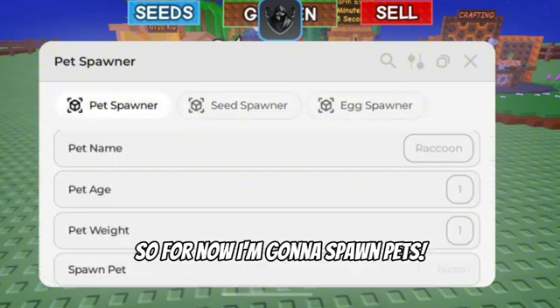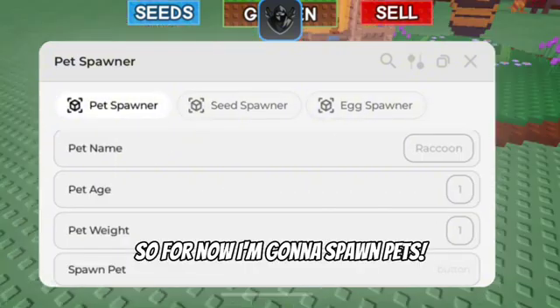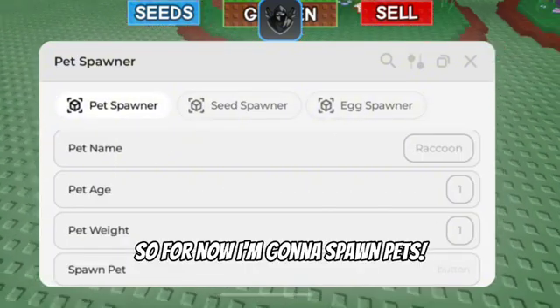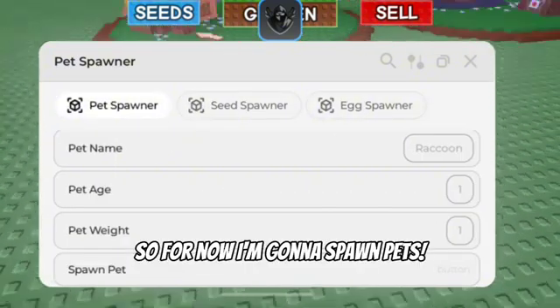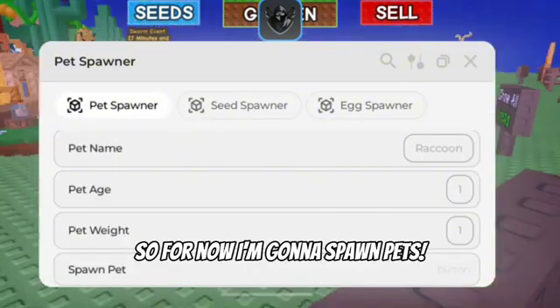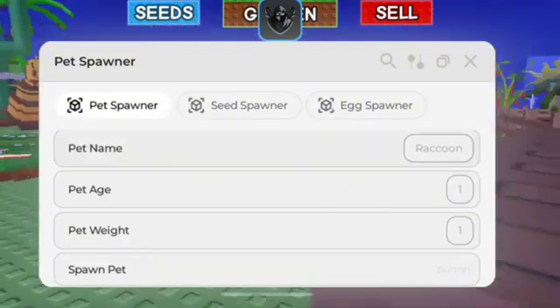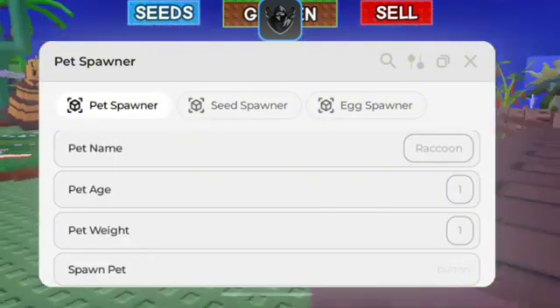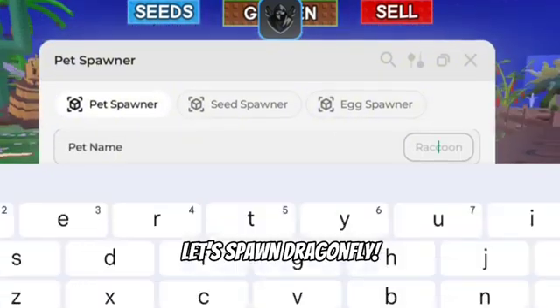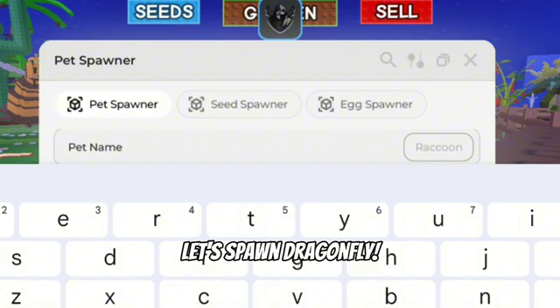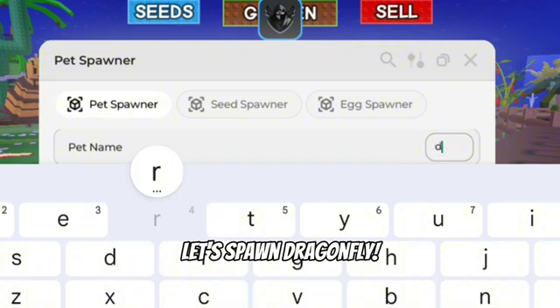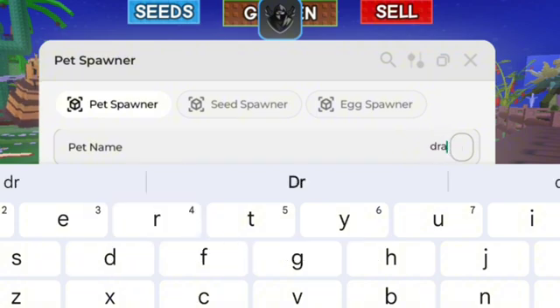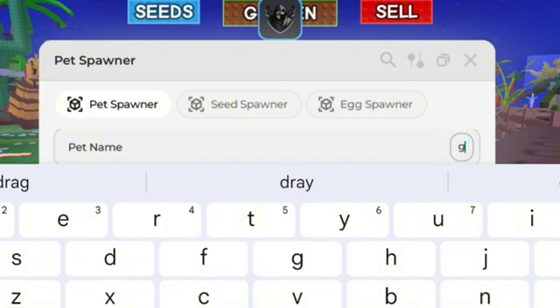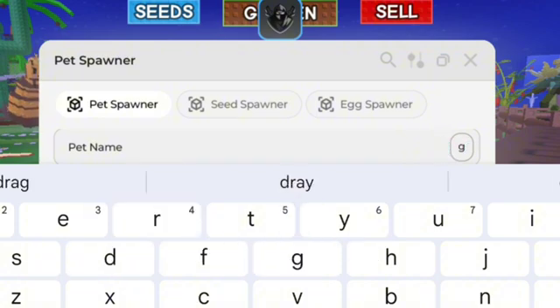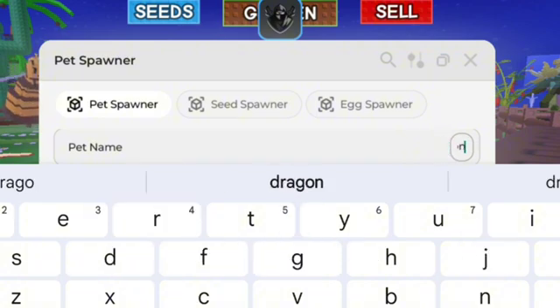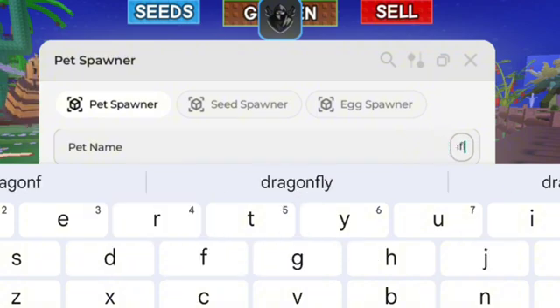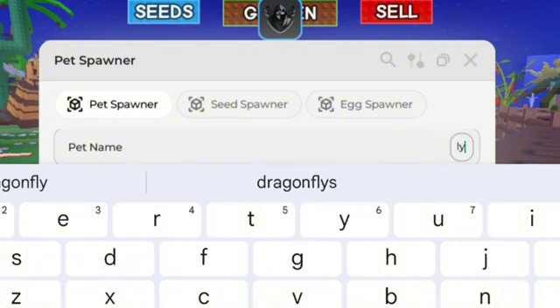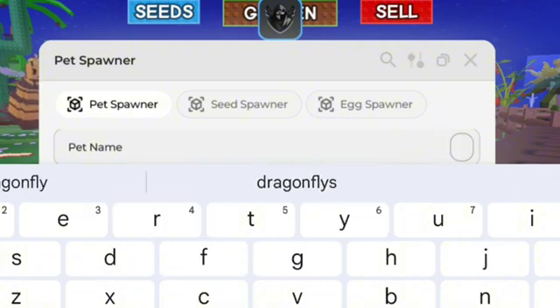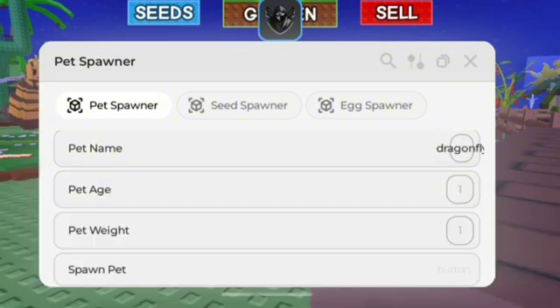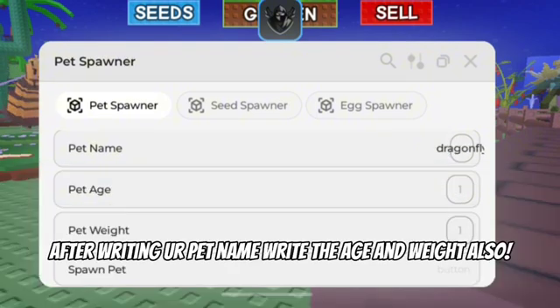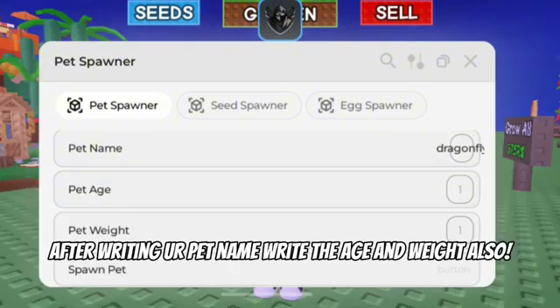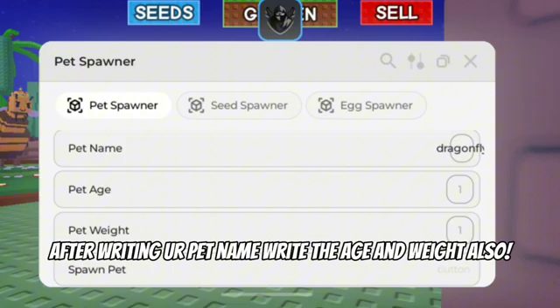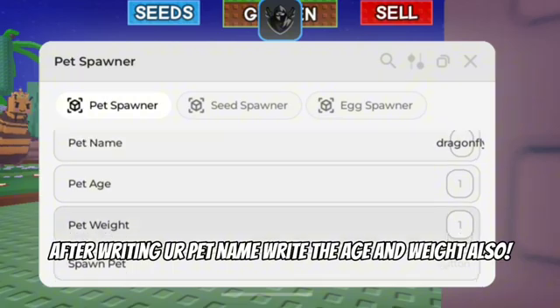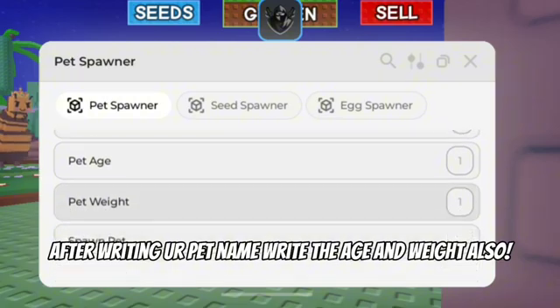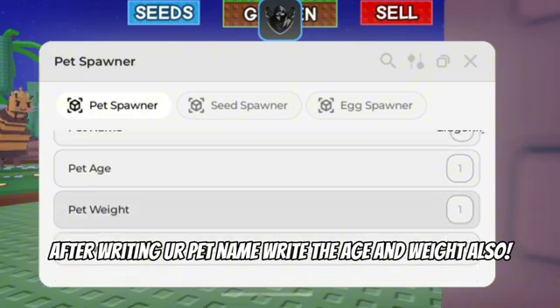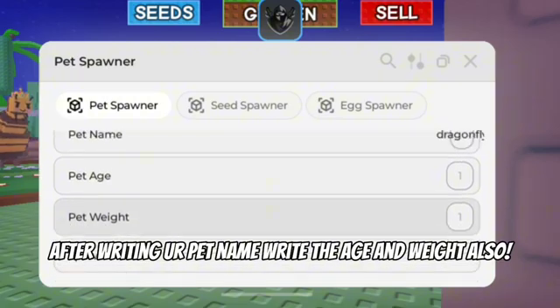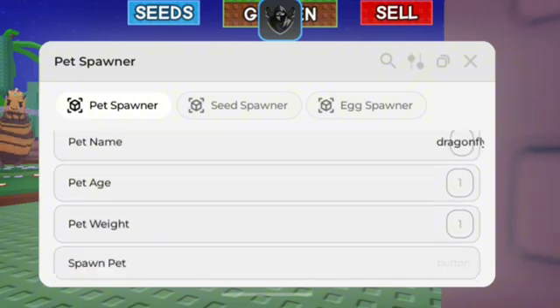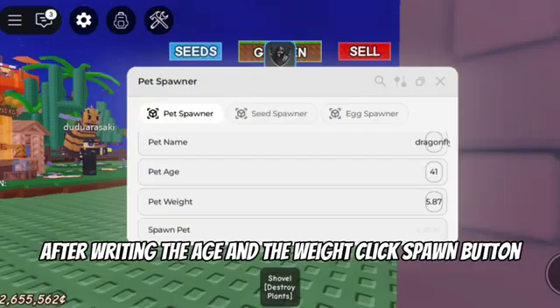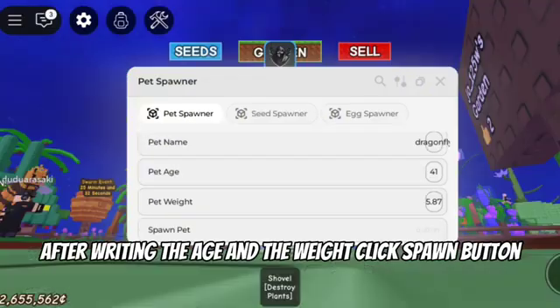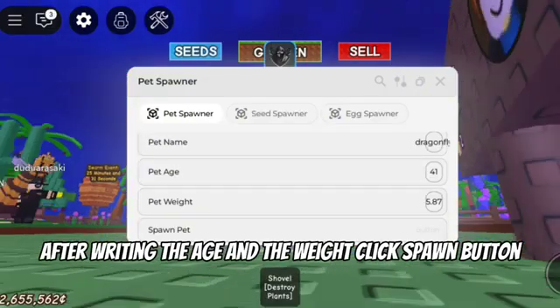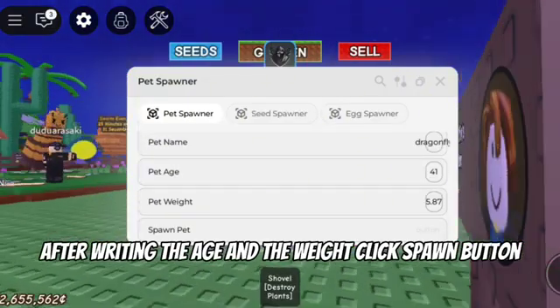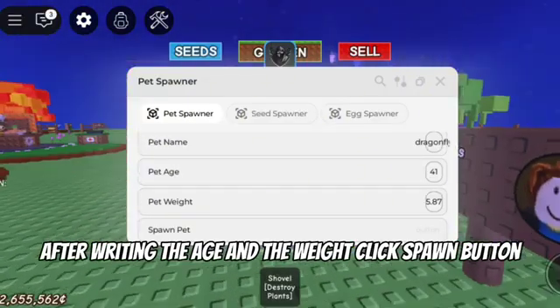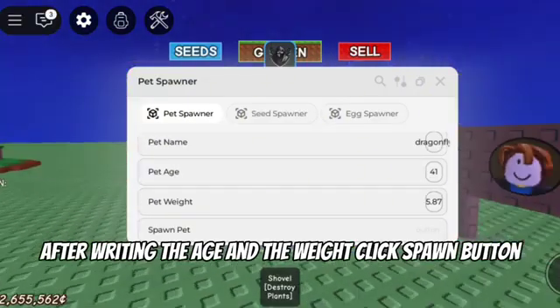For now I'm gonna spawn pets. Let's spawn dragonfly. After writing the pet name, write the age and weight also. After writing the age and the weight, click the spawn button.